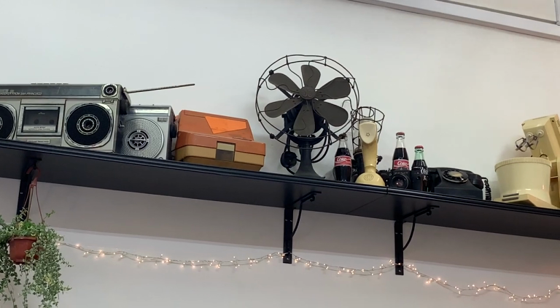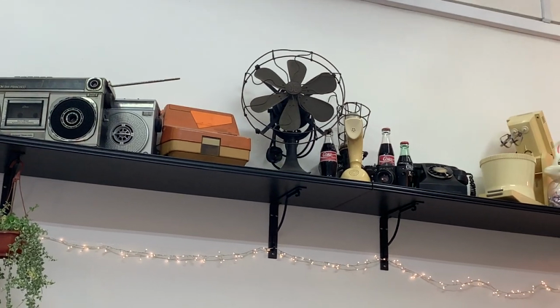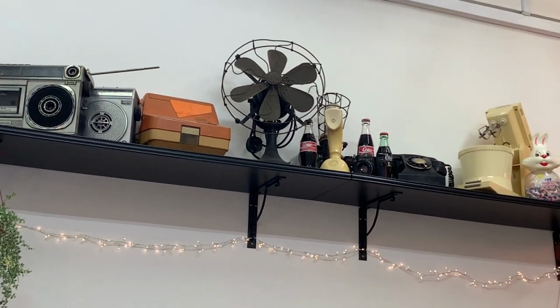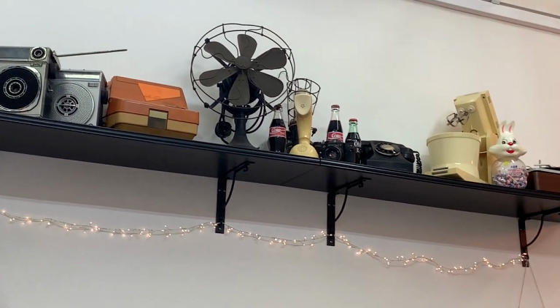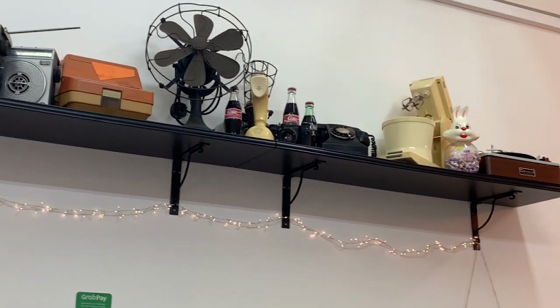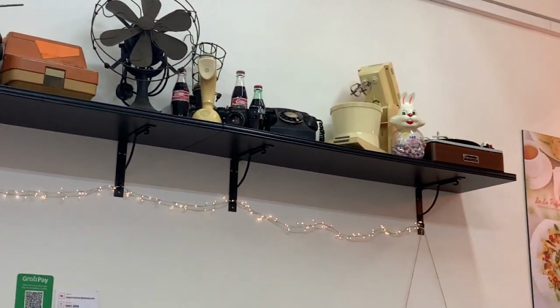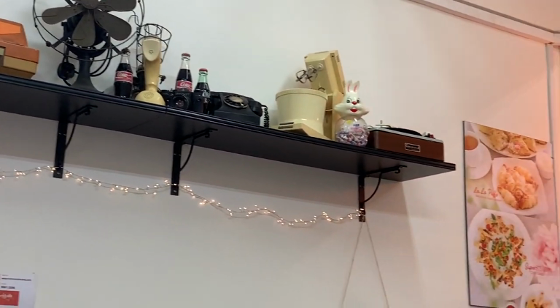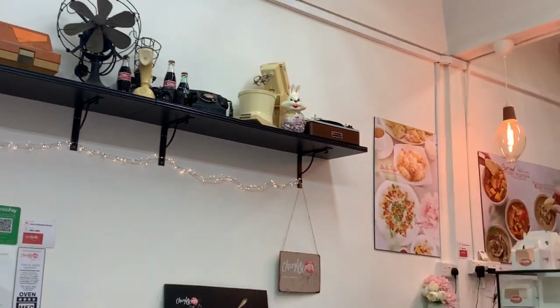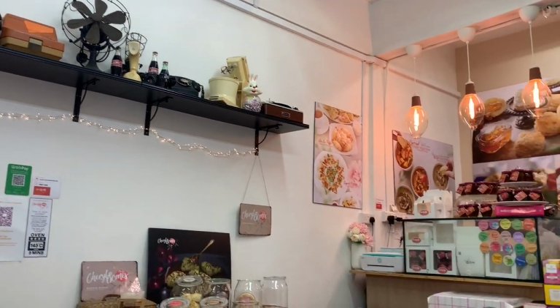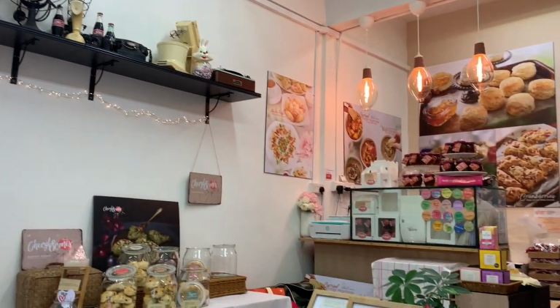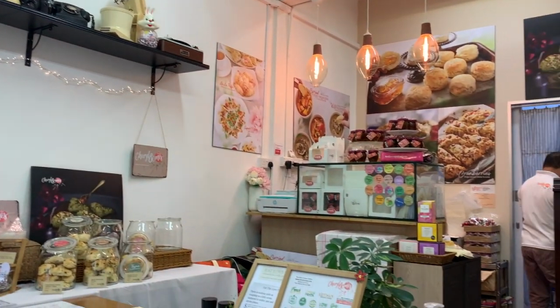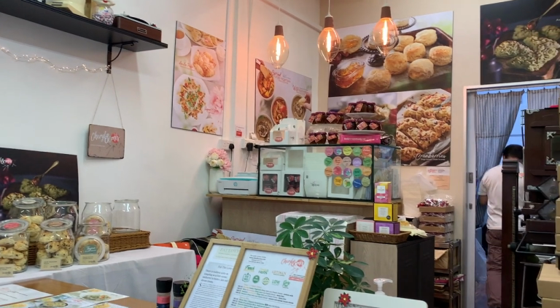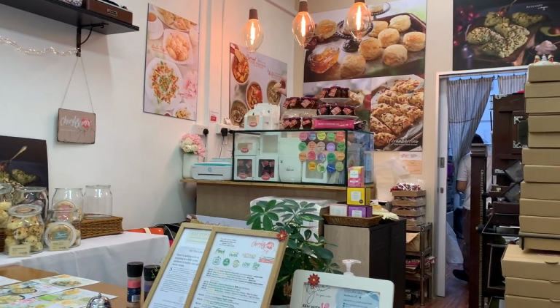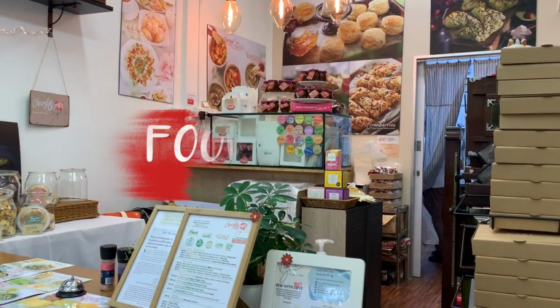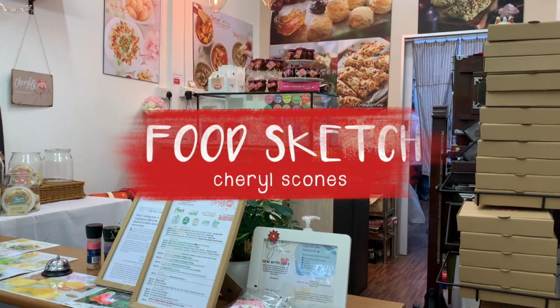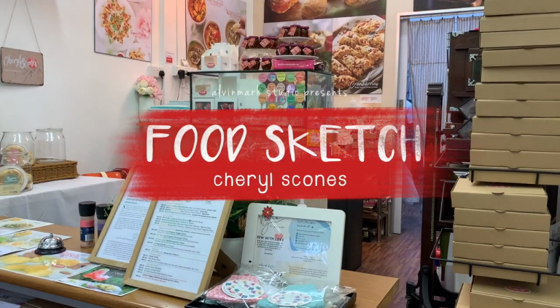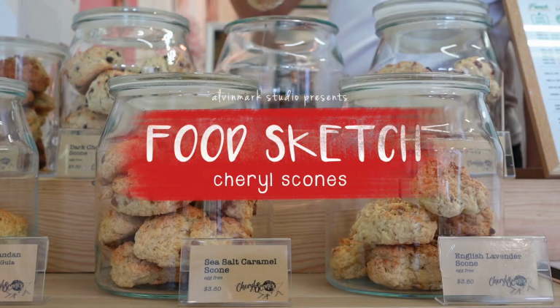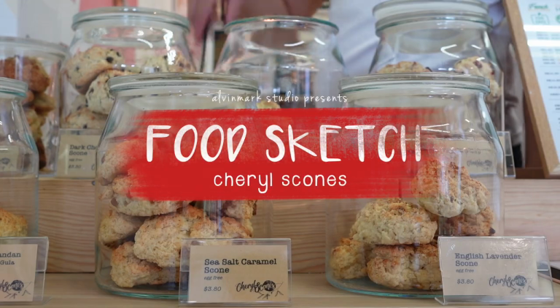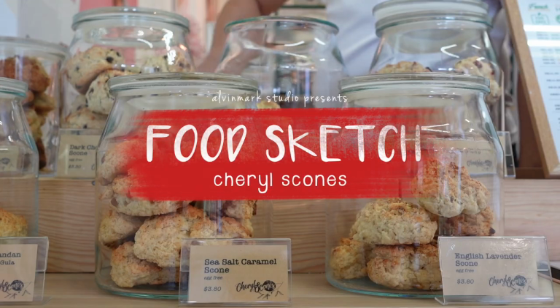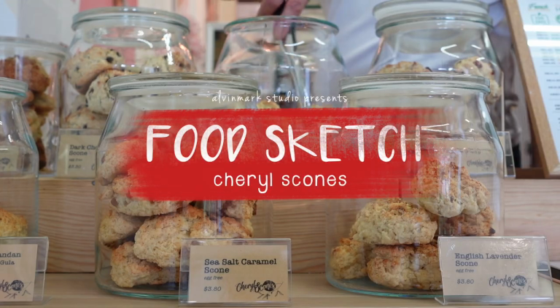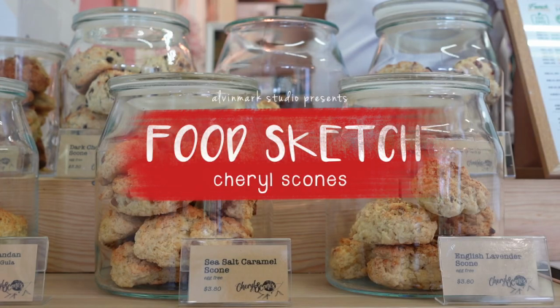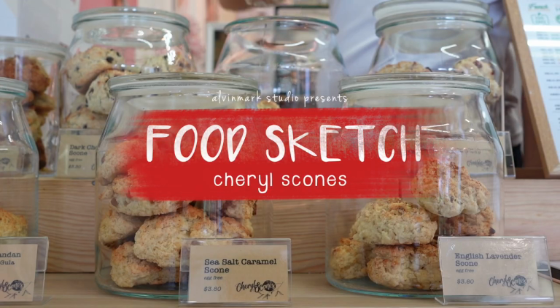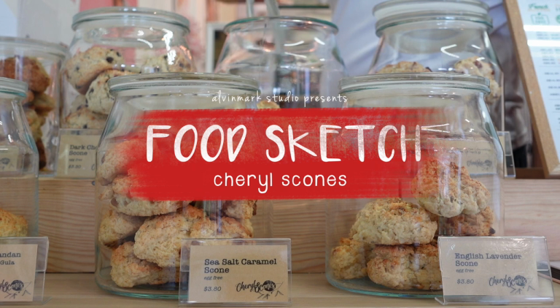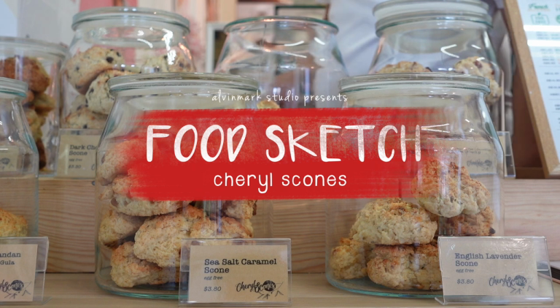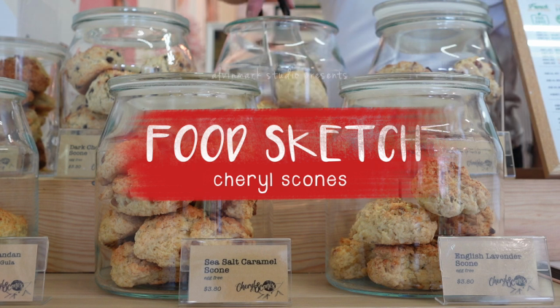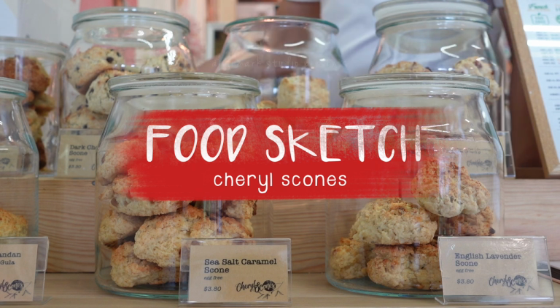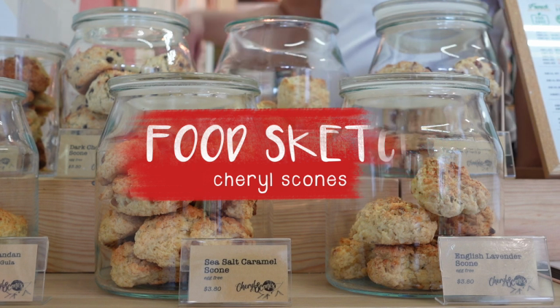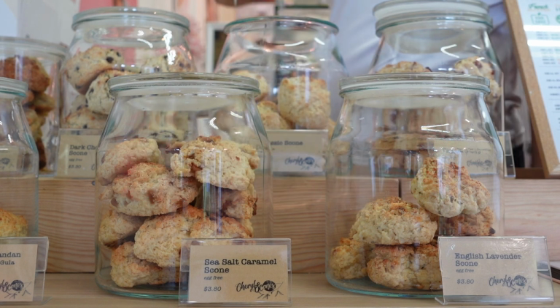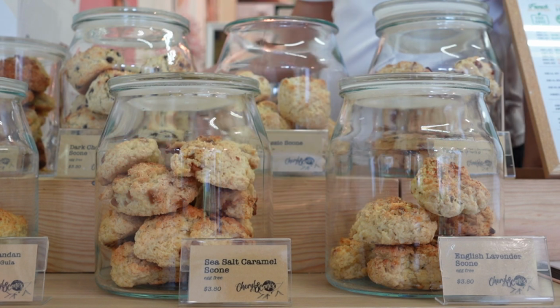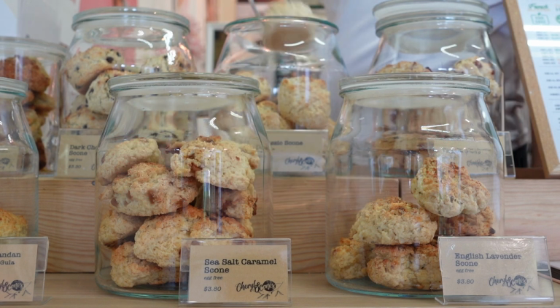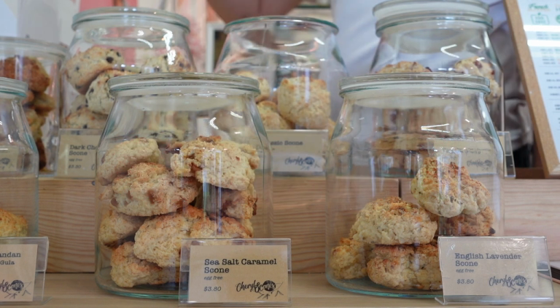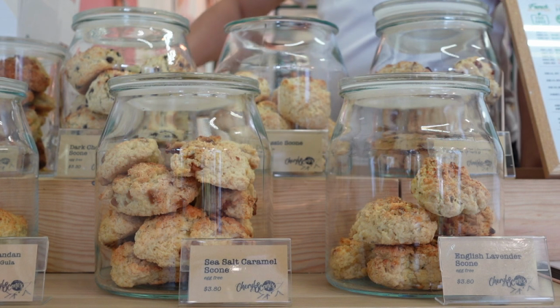Scones are biscuit-like pastries or quick breads that are often rolled into round shapes and cut into quarters, then baked. Scones can be savoury or sweet and are usually served with tea in coffee houses.